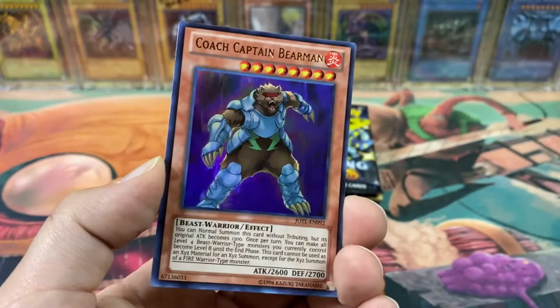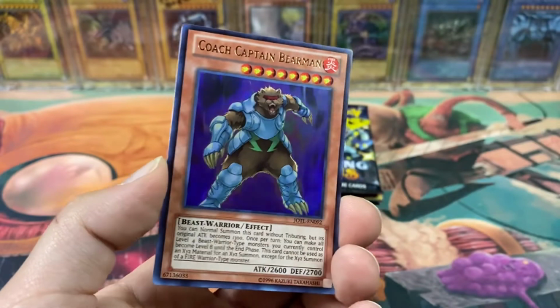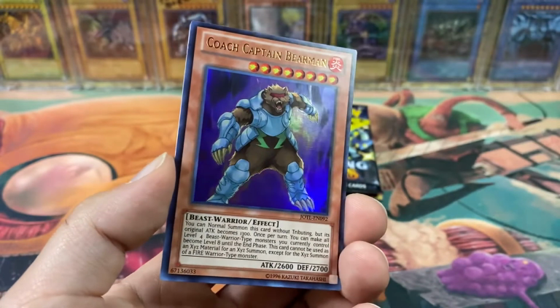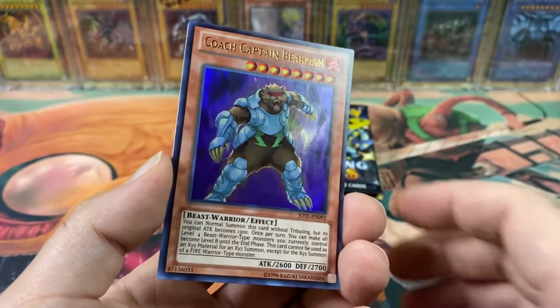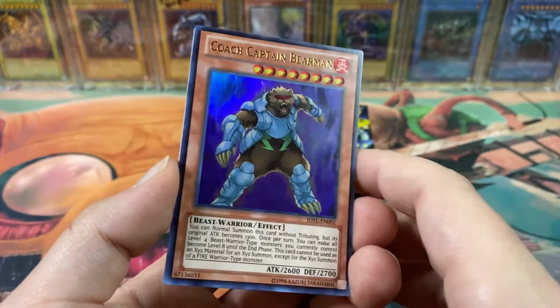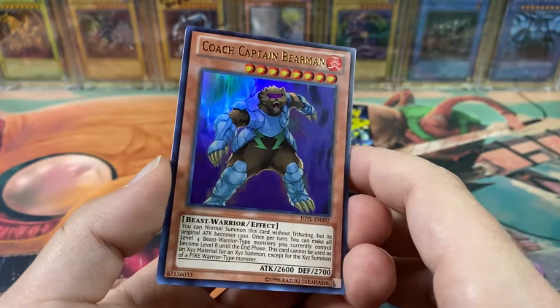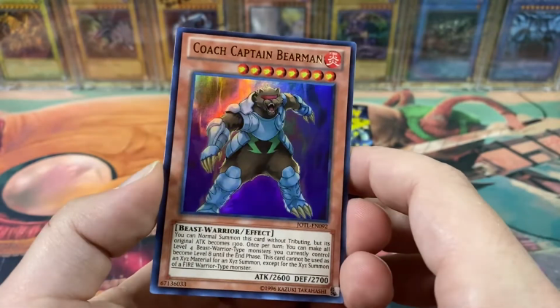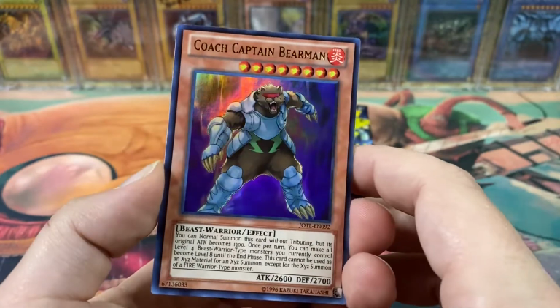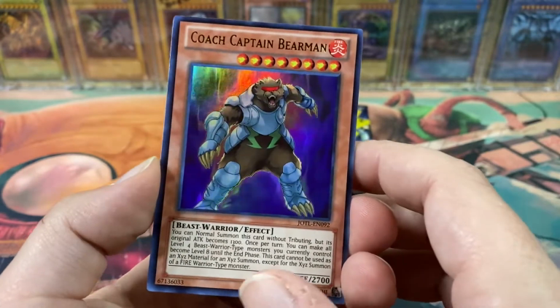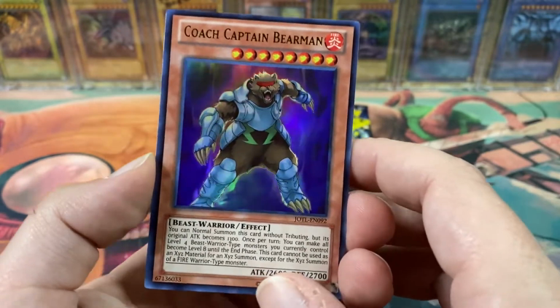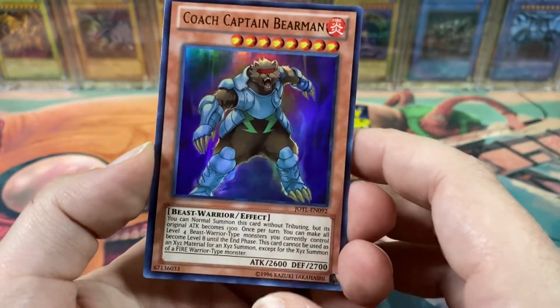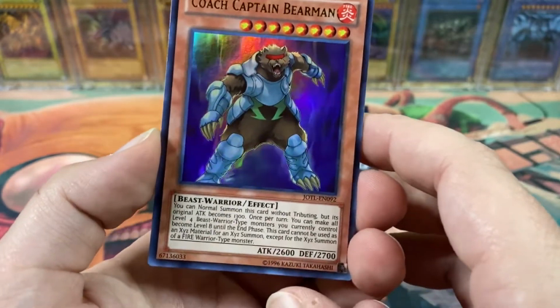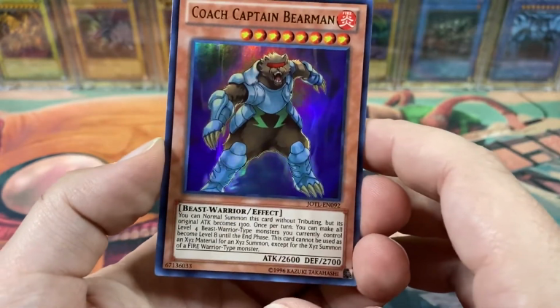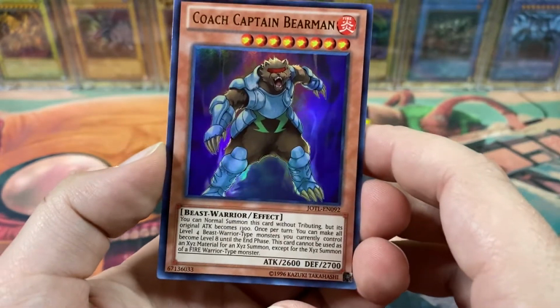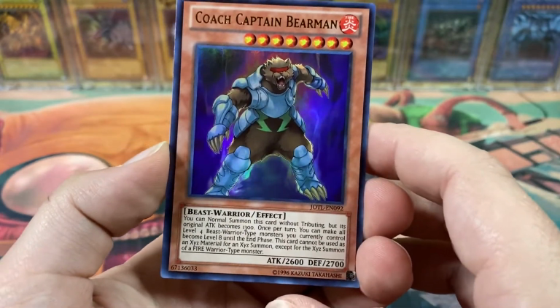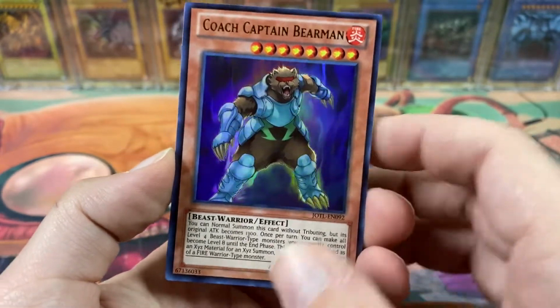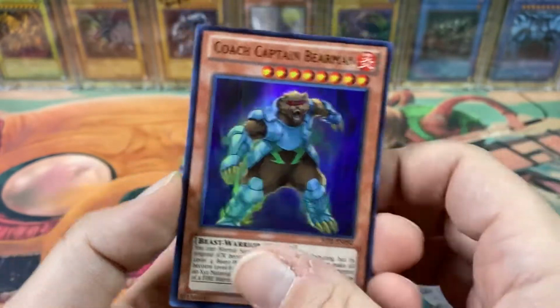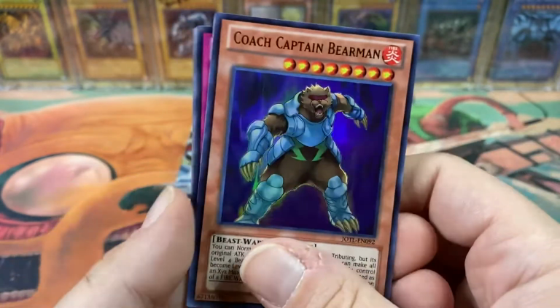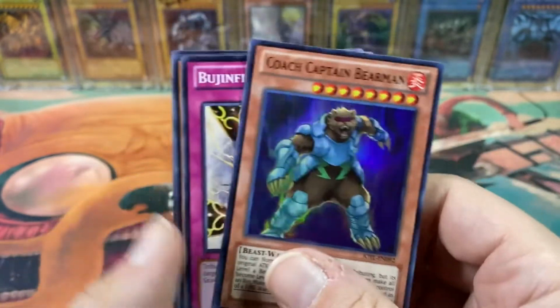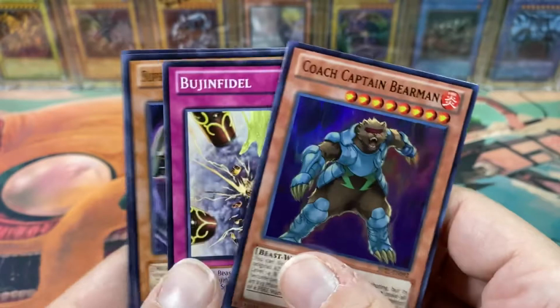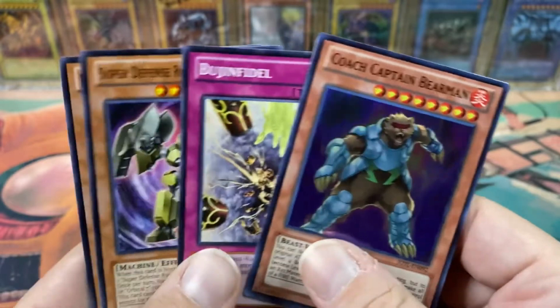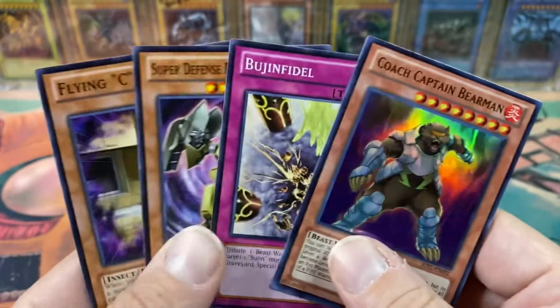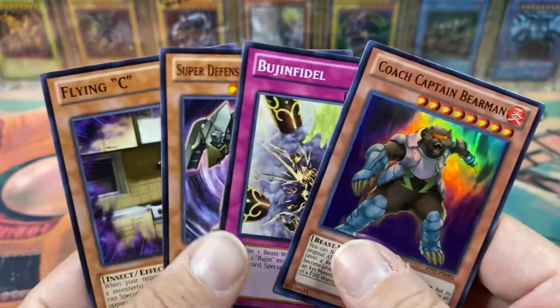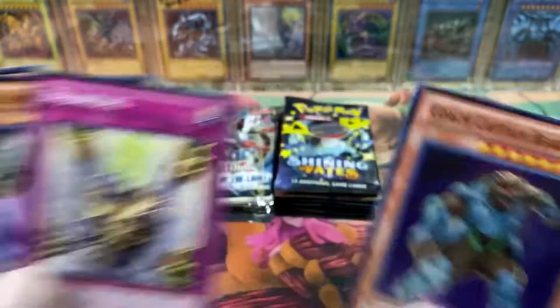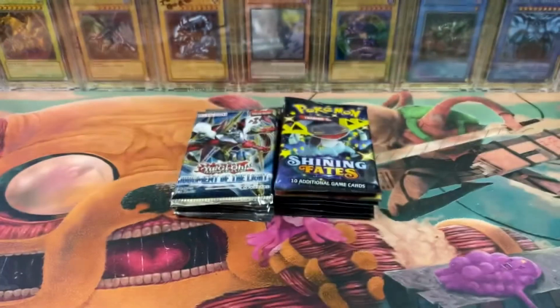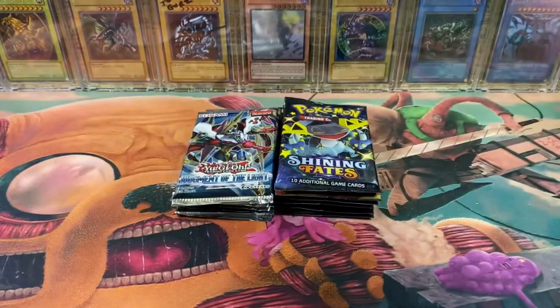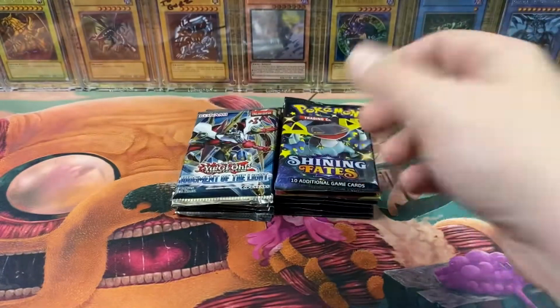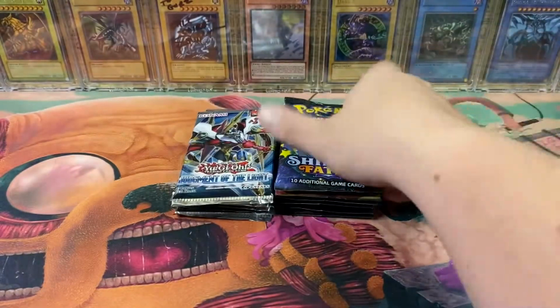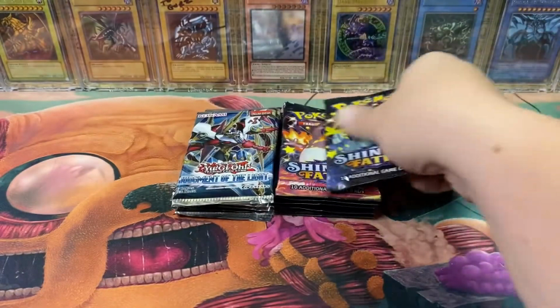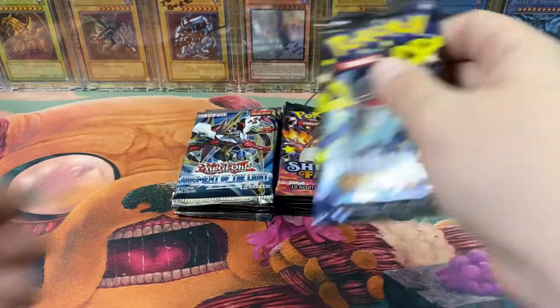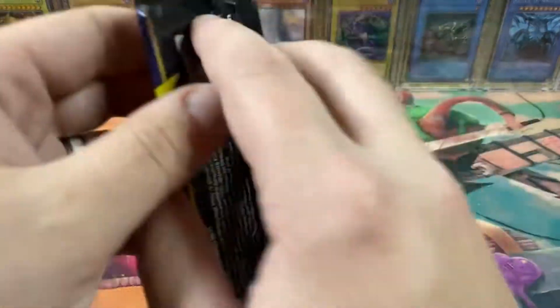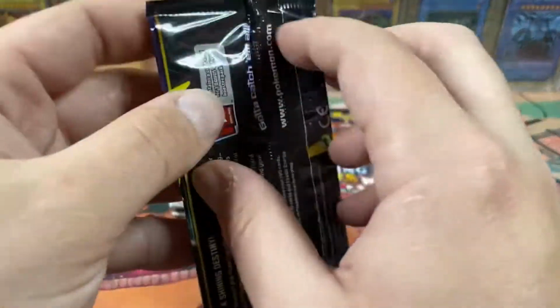Especially because I don't know where the foil comes — if it's before... oh, it's after the rare. Coach Captain Bear Man — that's just a ridiculous card, but we got an ultra rare! So first hit for Yu-Gi-Oh.